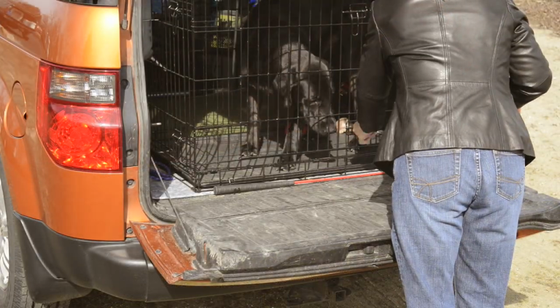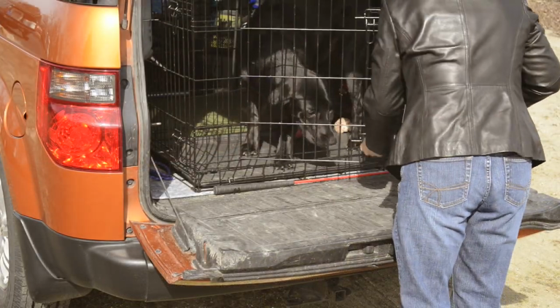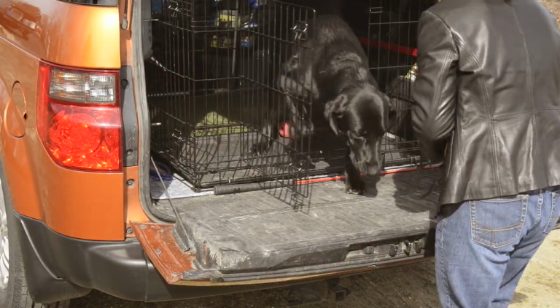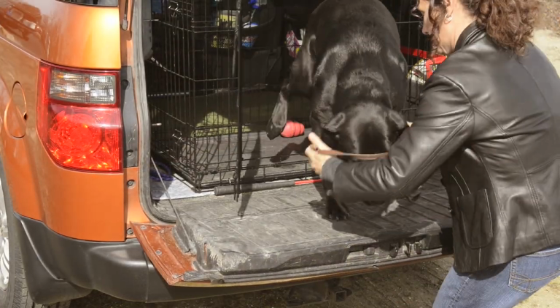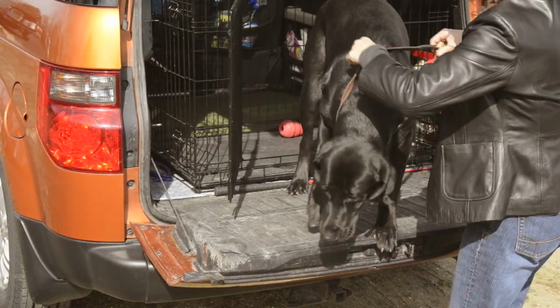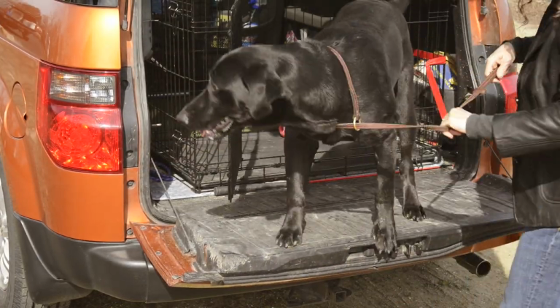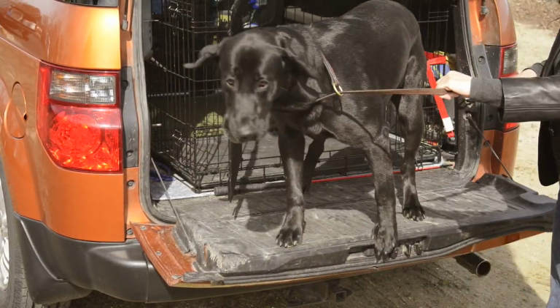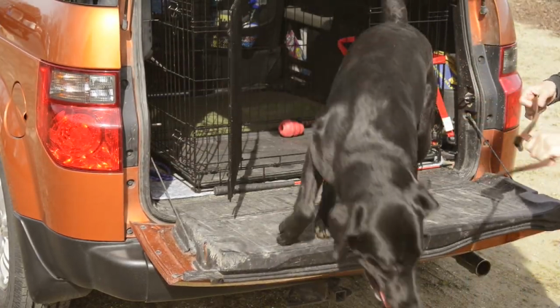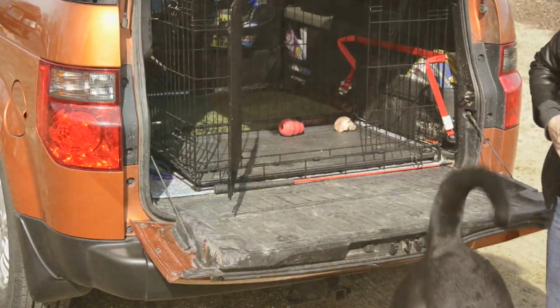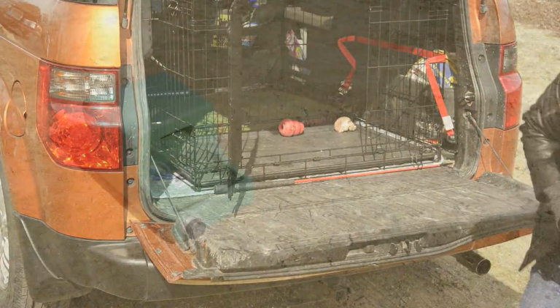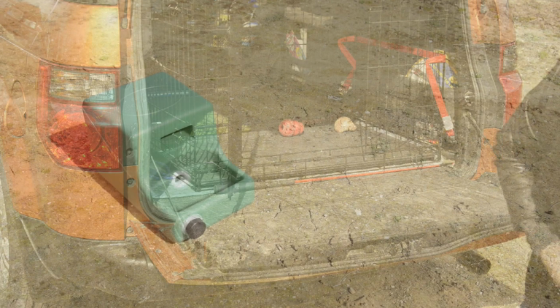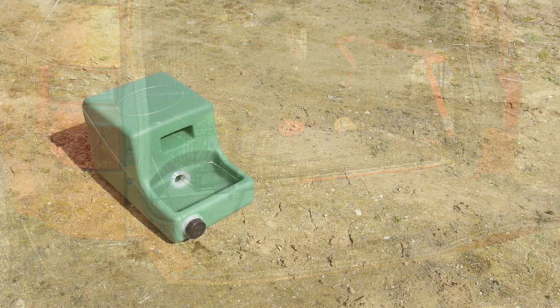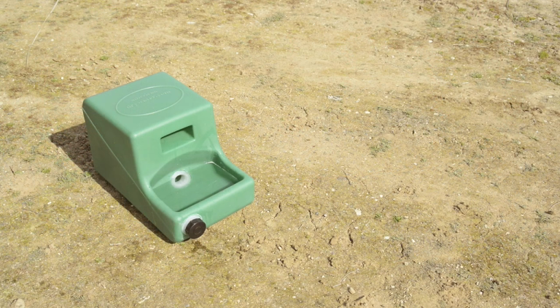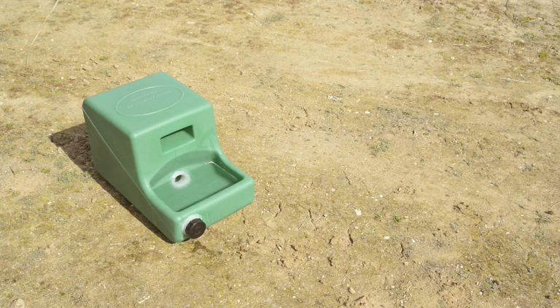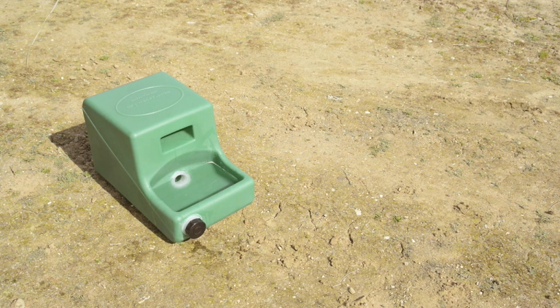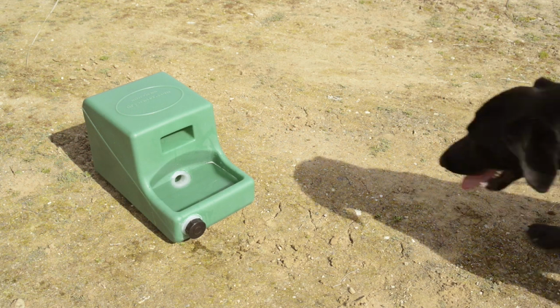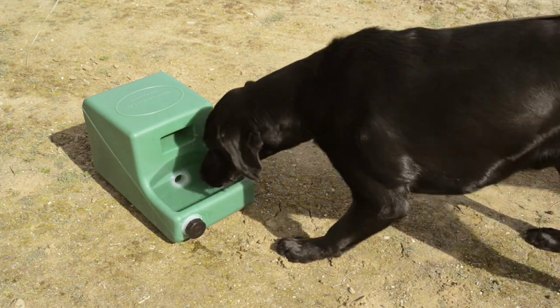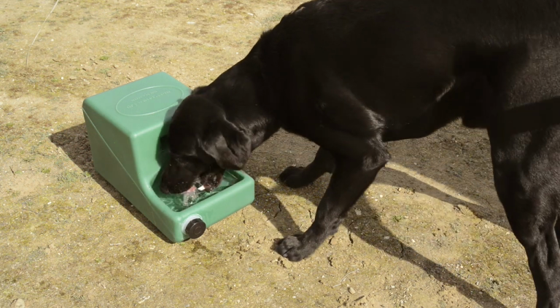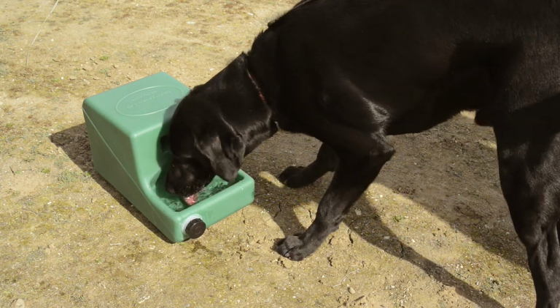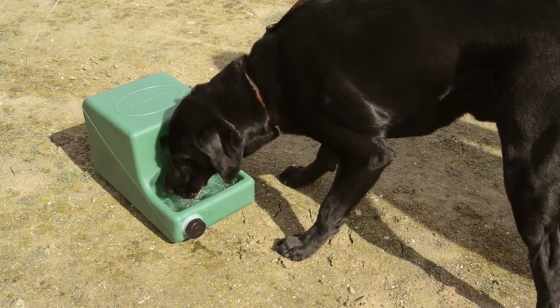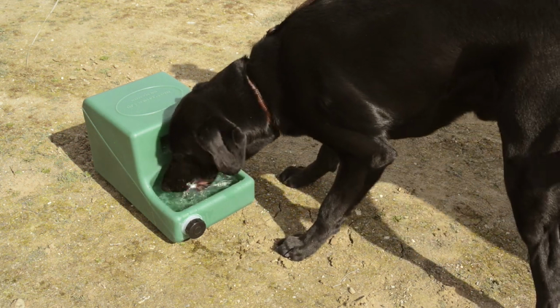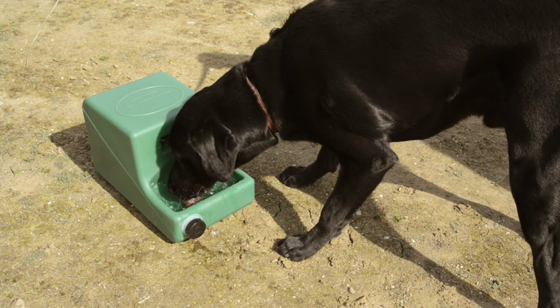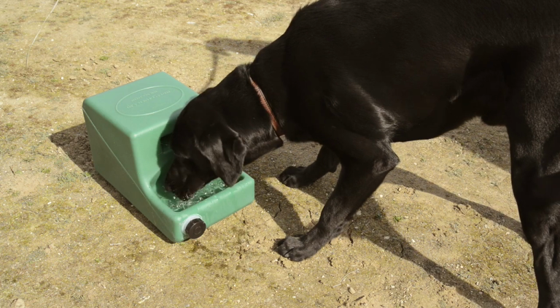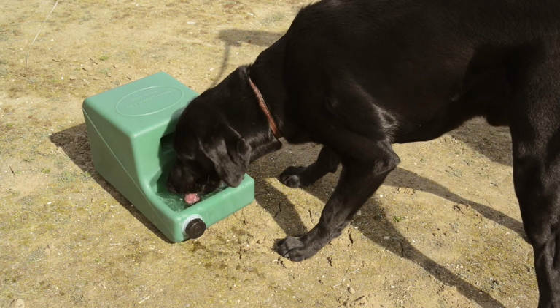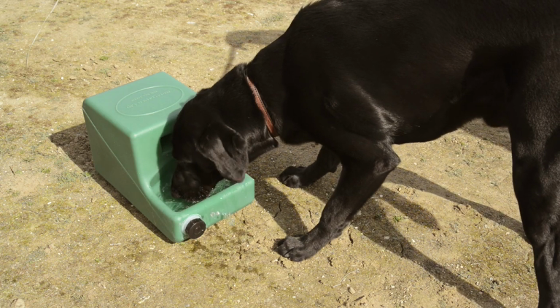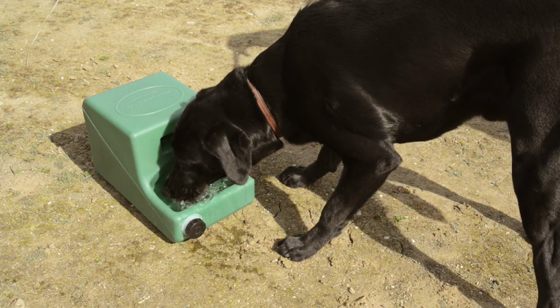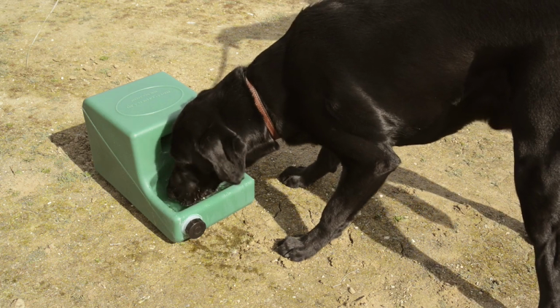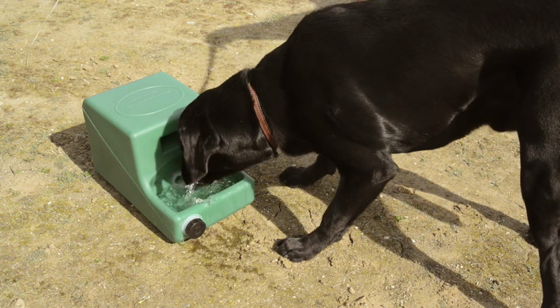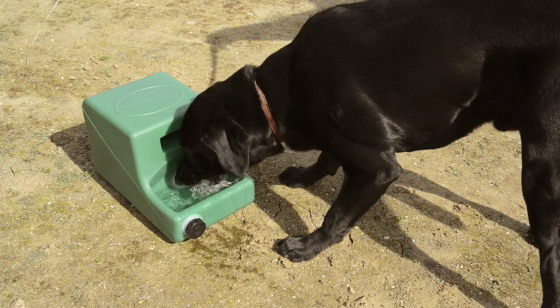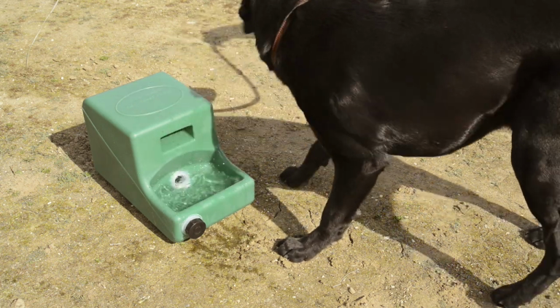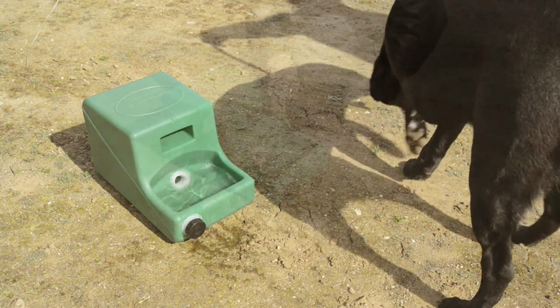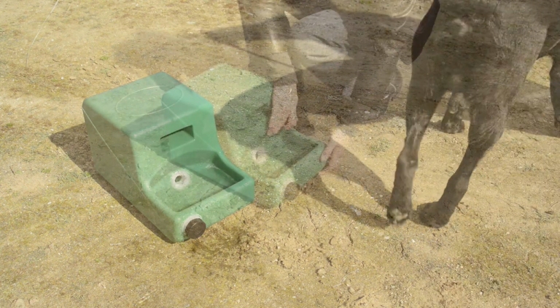Let me tell you about the best way to water your dog while traveling. It's right here. It holds two and a half gallons of water in a watertight reservoir. It's ultraviolet protected, FDA food grade plastic — the best plastic you can buy.